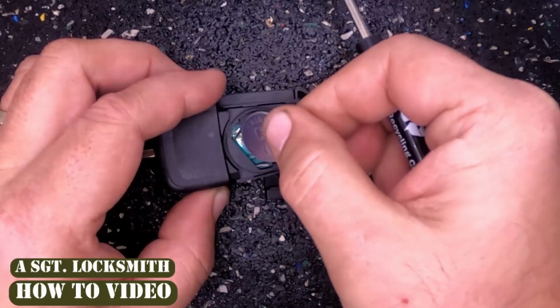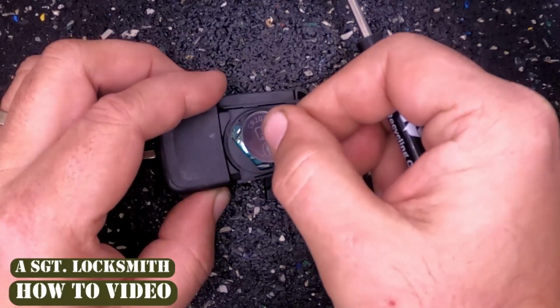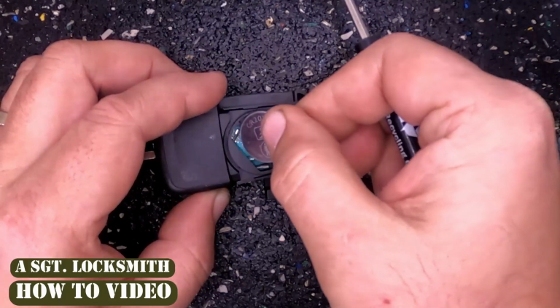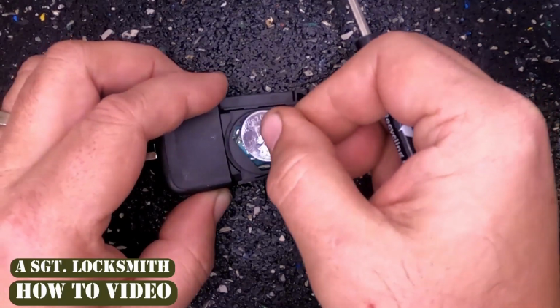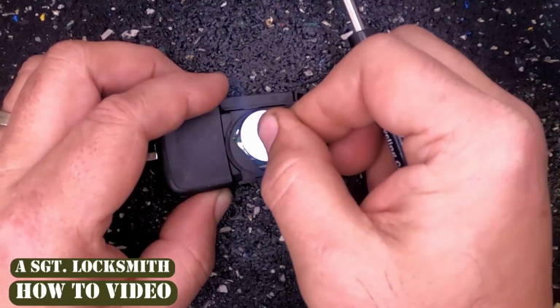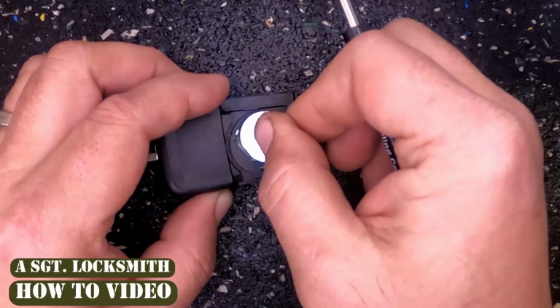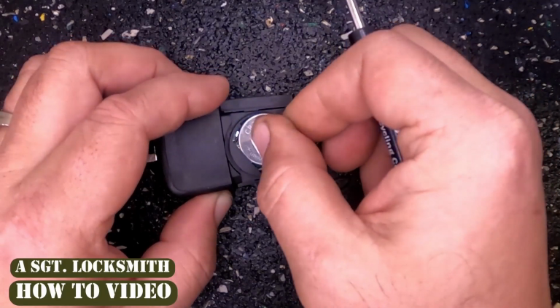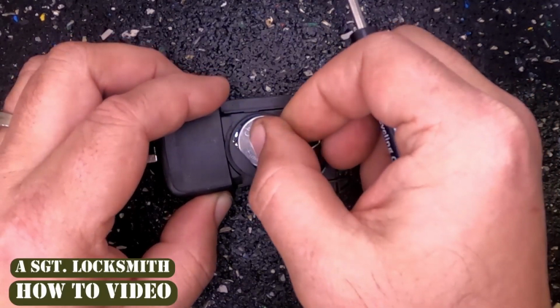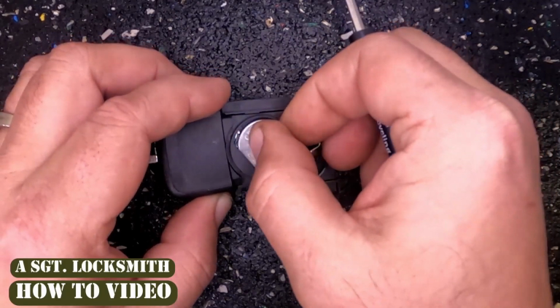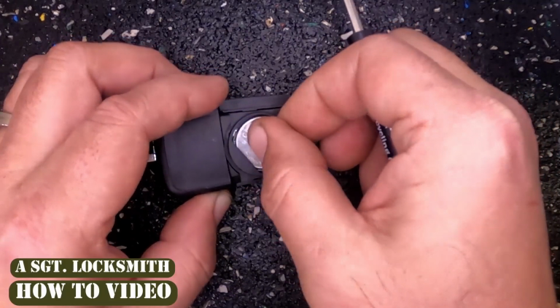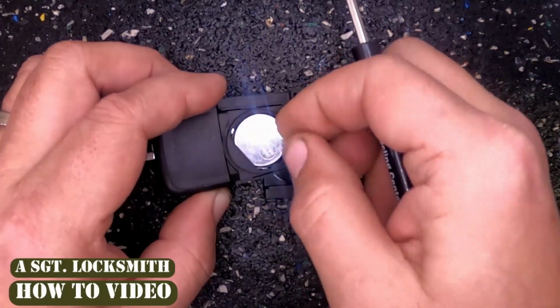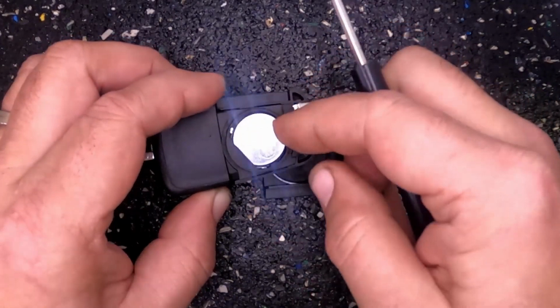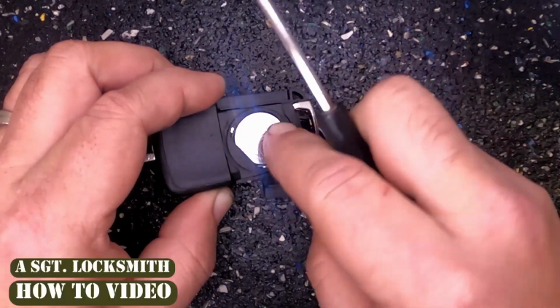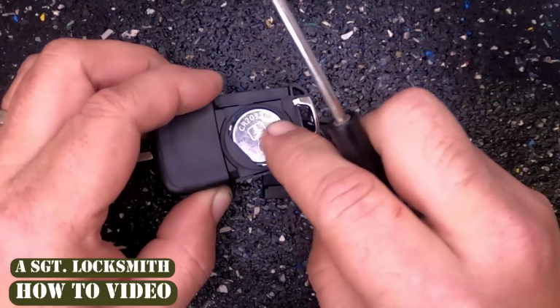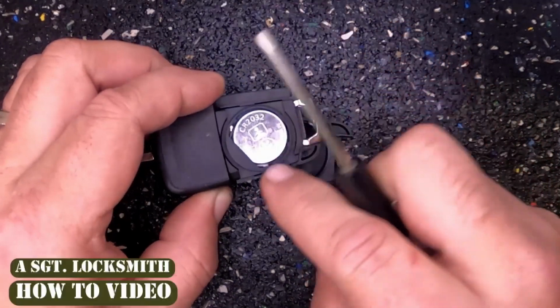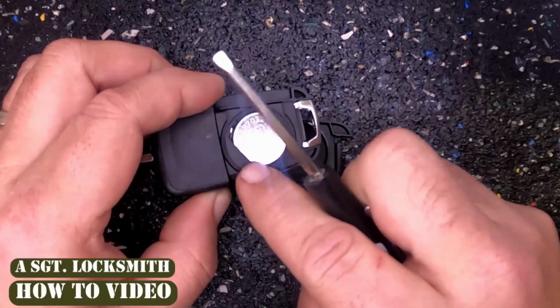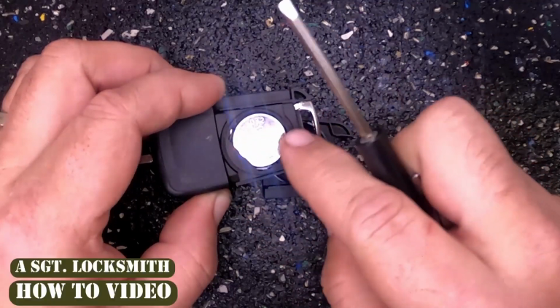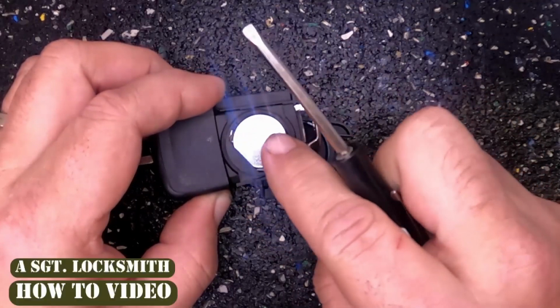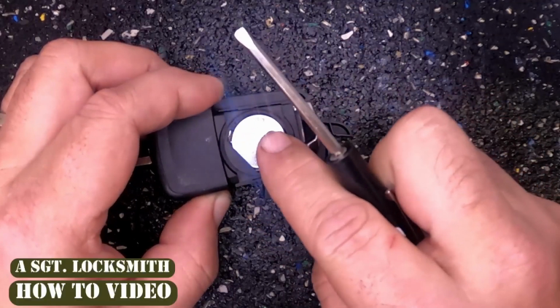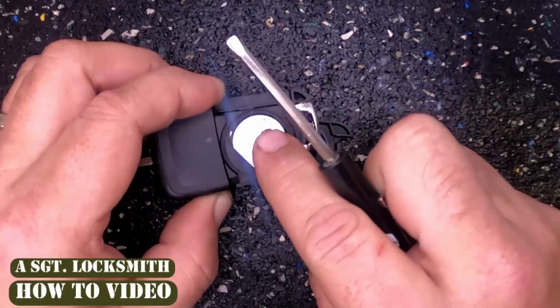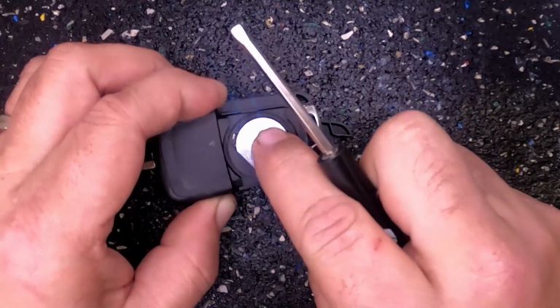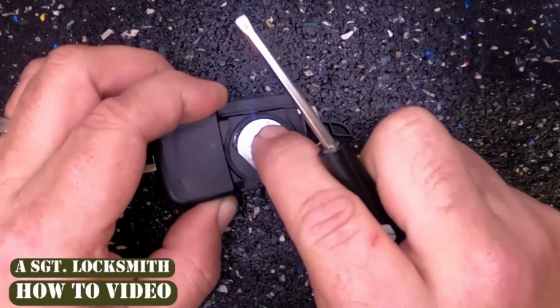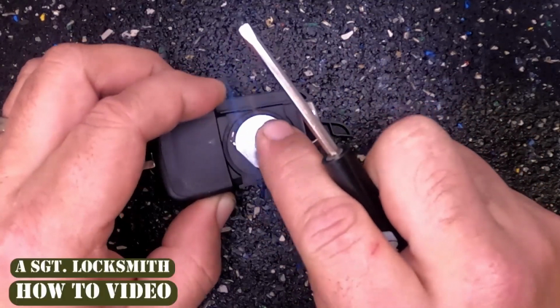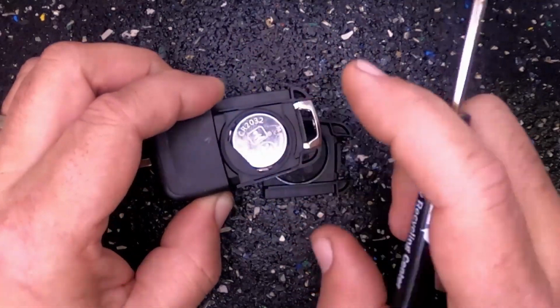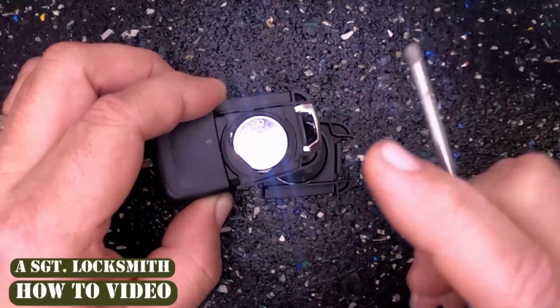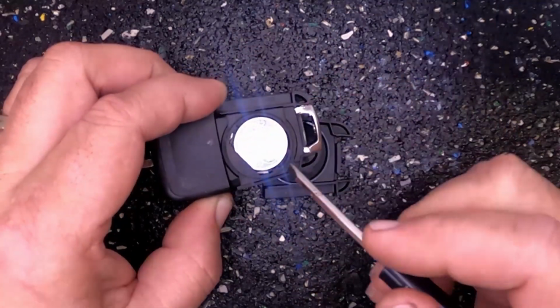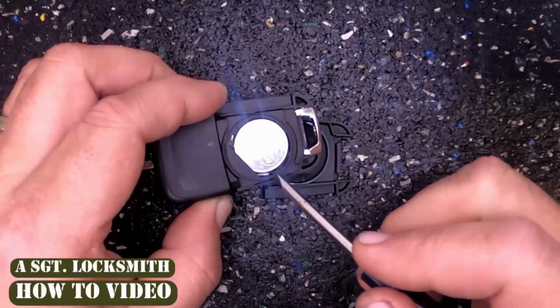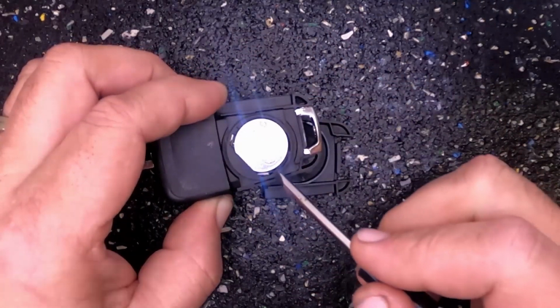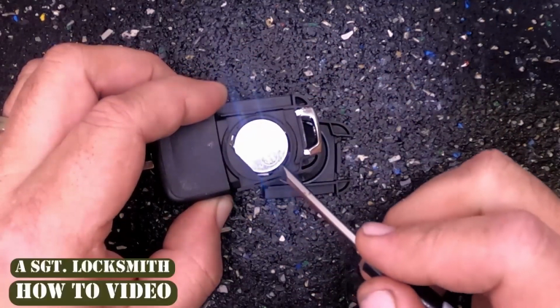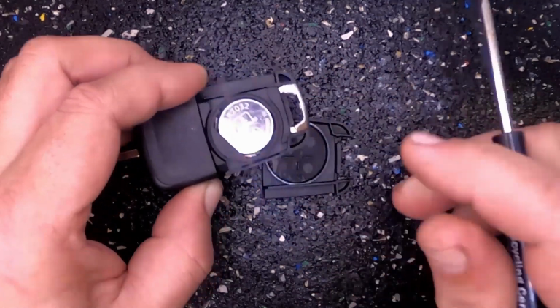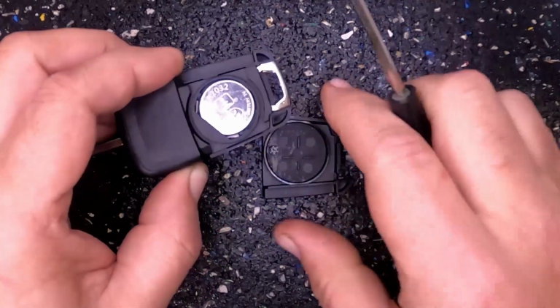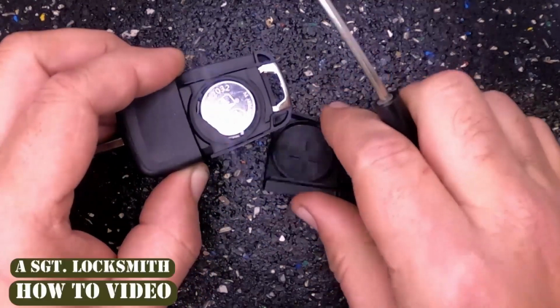Go ahead and slide it back in. You'll notice it goes under that little lip right there. And when you get it in, push it down, and it should lock you in with the other tabs.